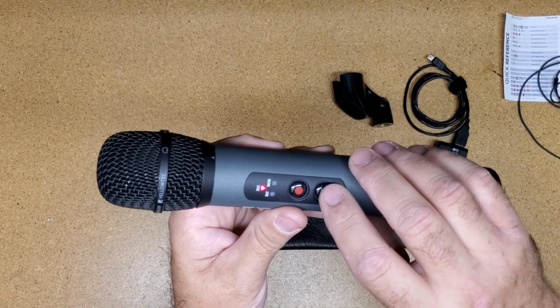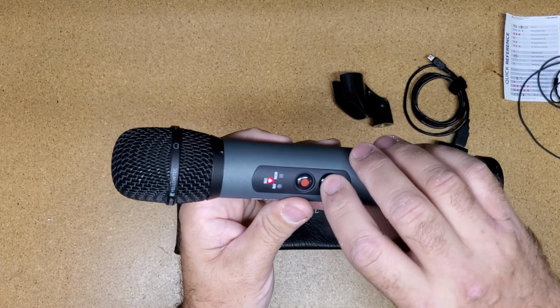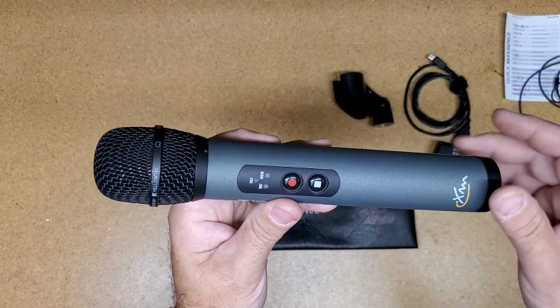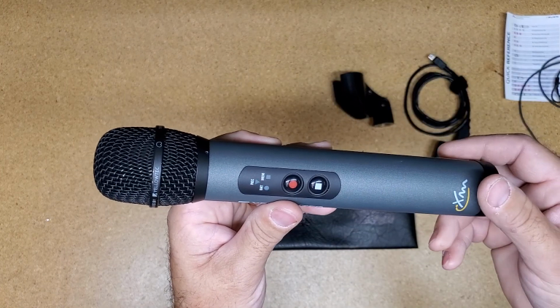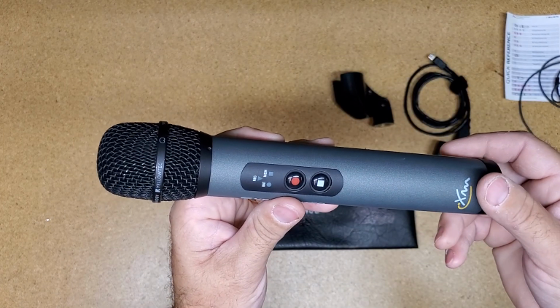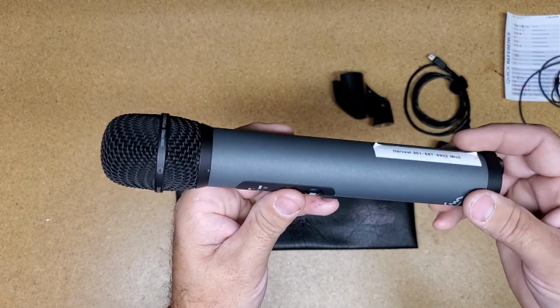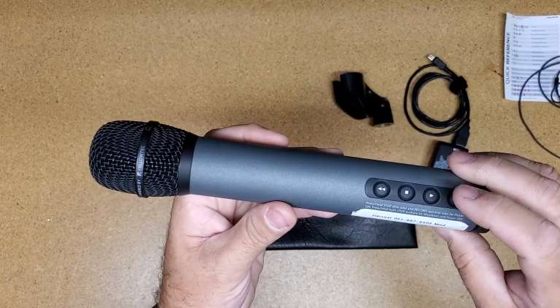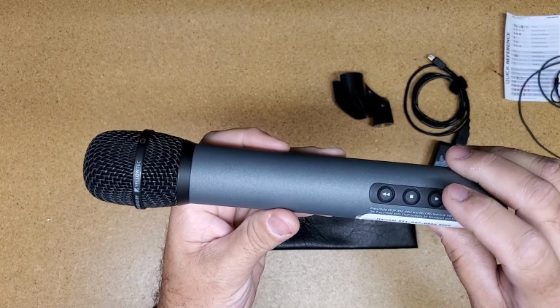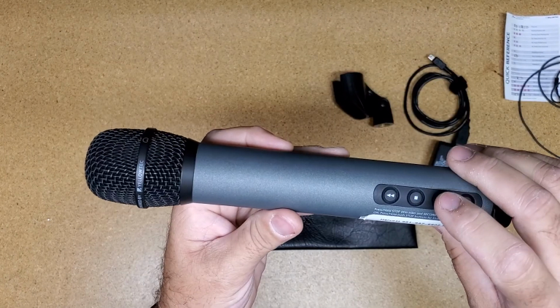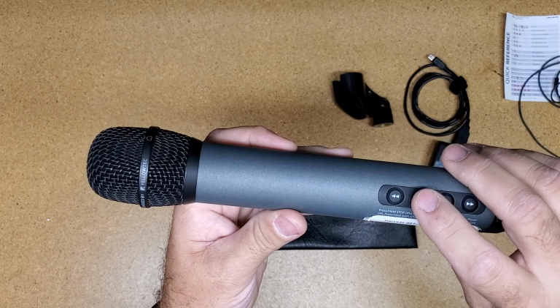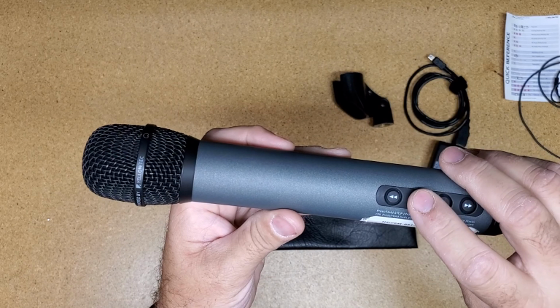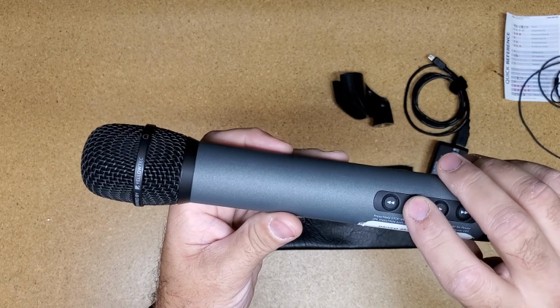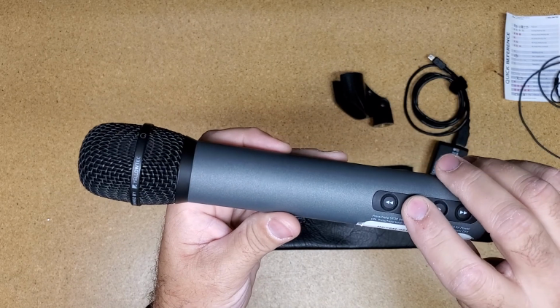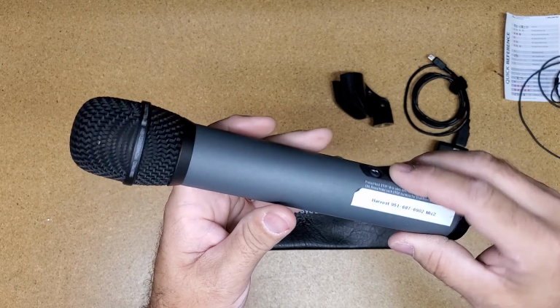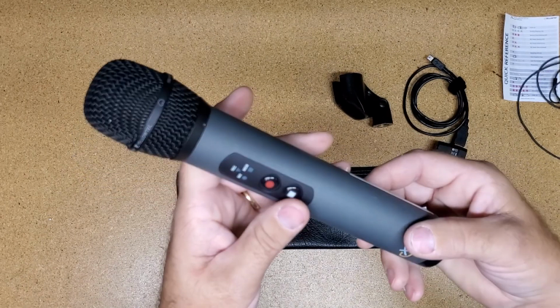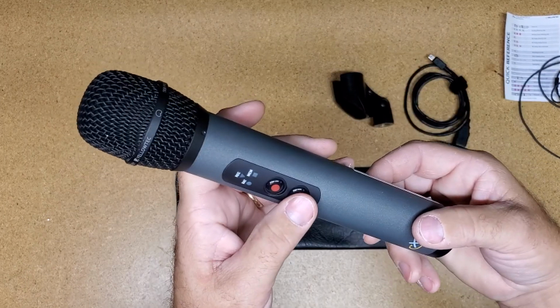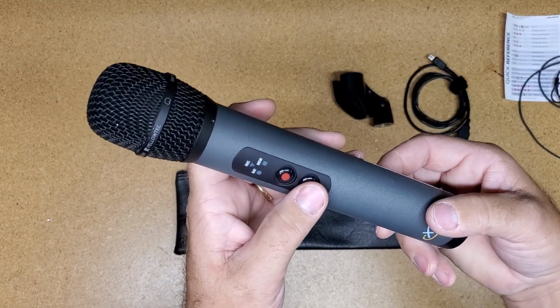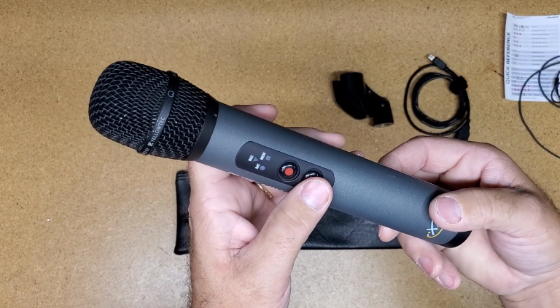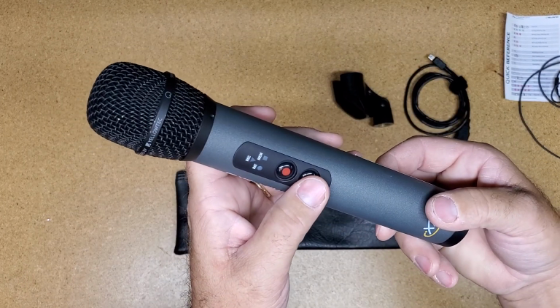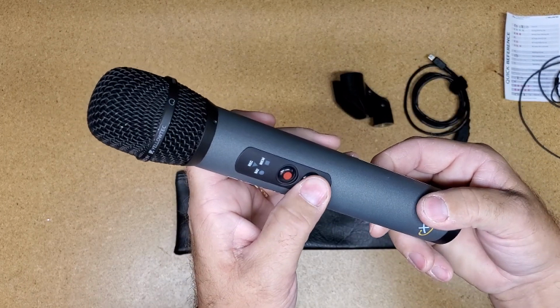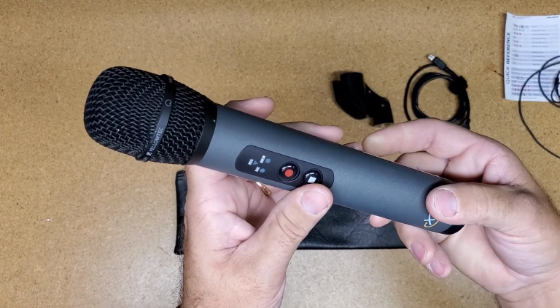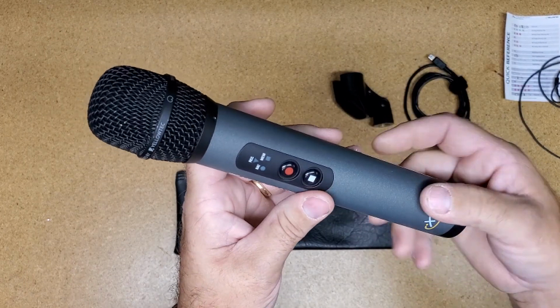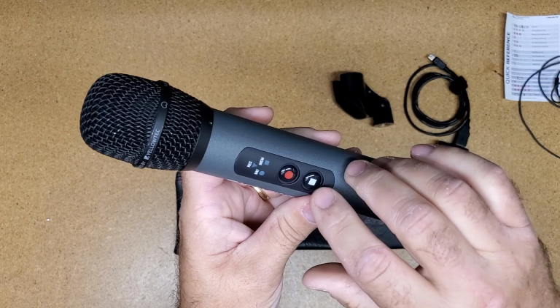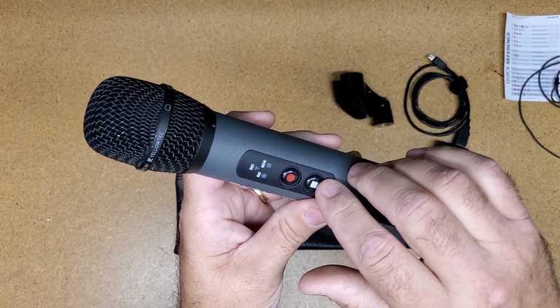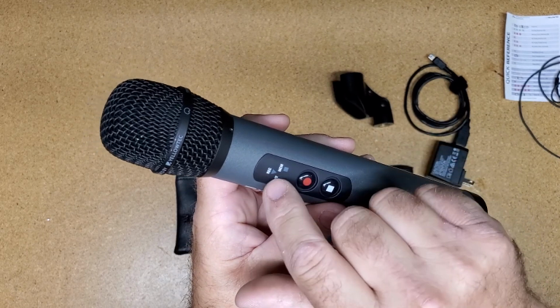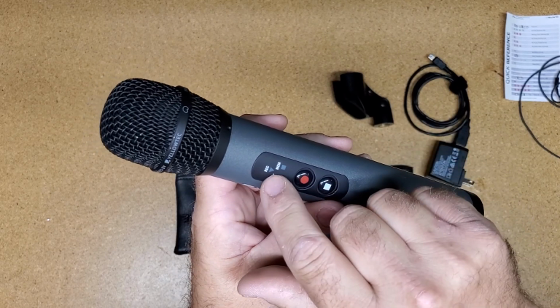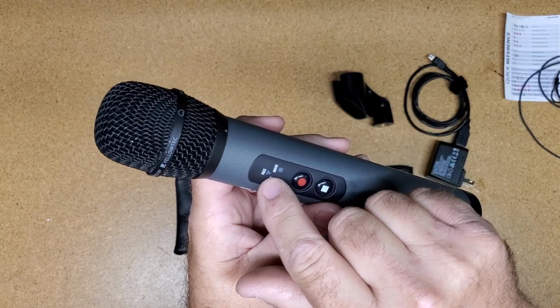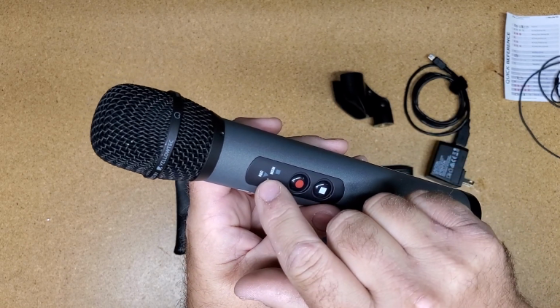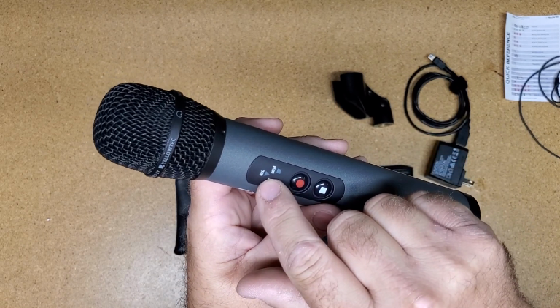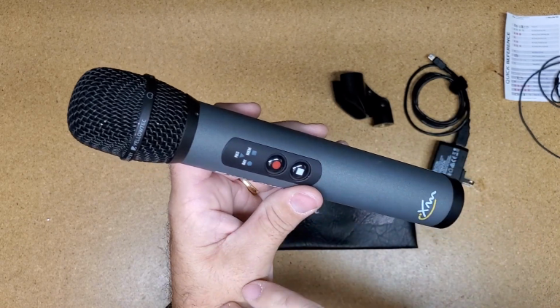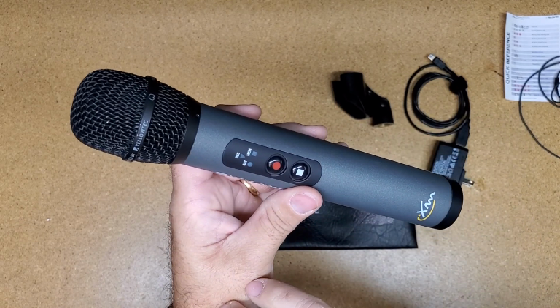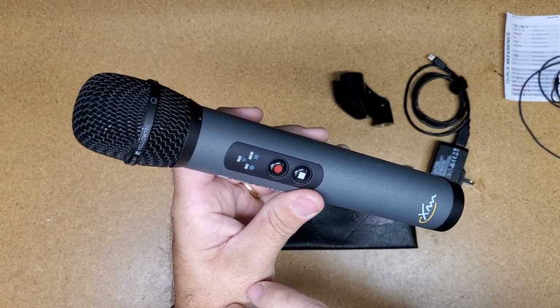Once you are done, hit stop. And then to turn the microphone off, you hold the stop on the playback side again, and the stop on the record side. Once you press those two, the light stops blinking, and the mic is off.